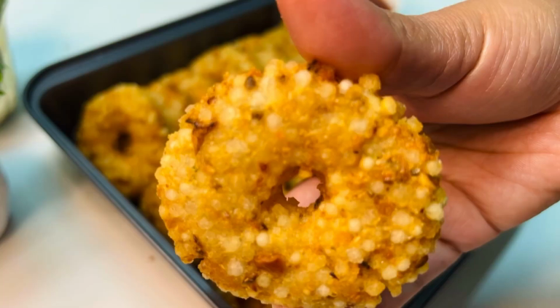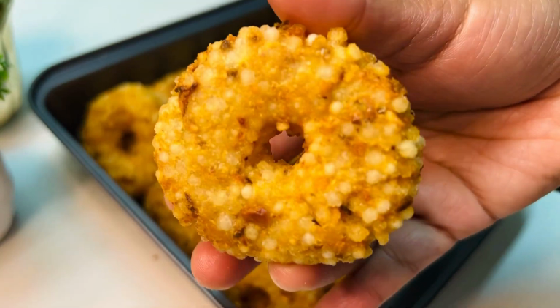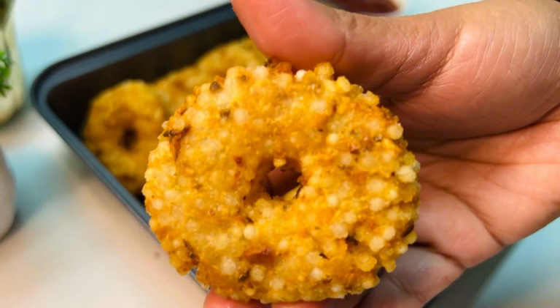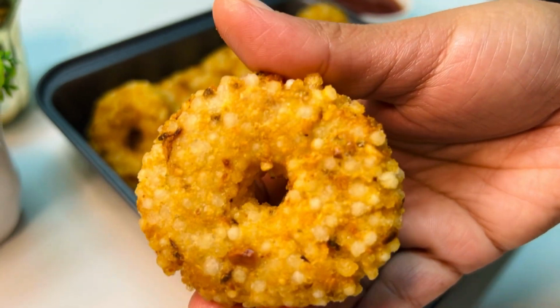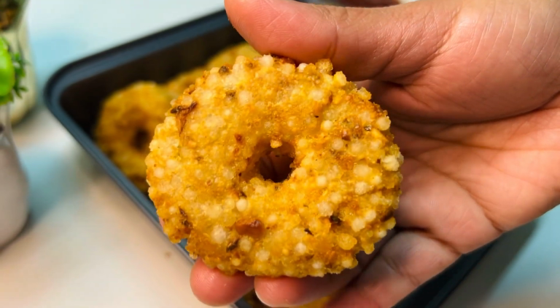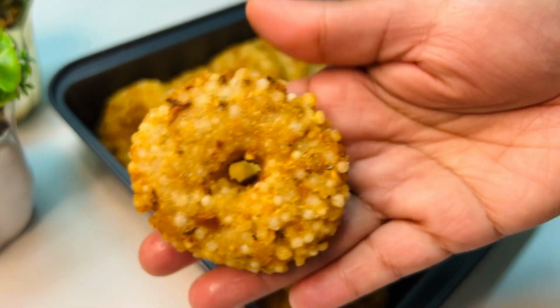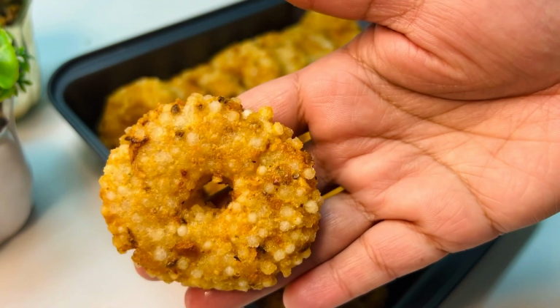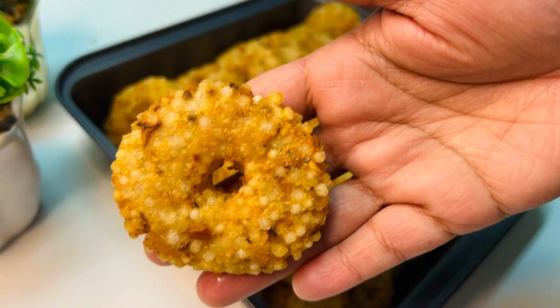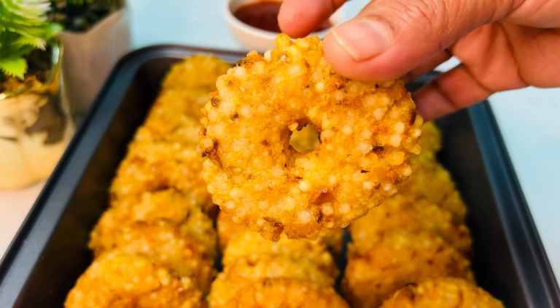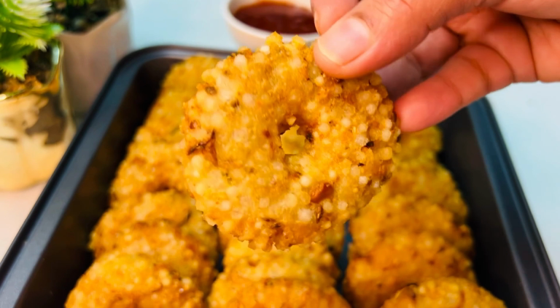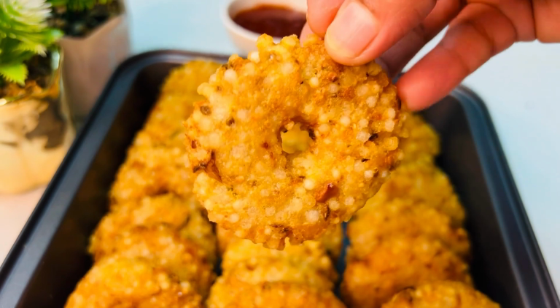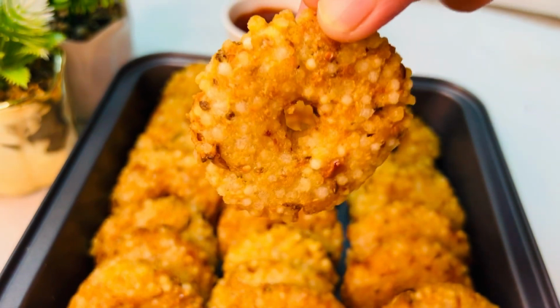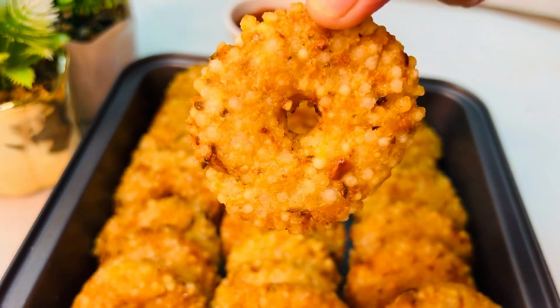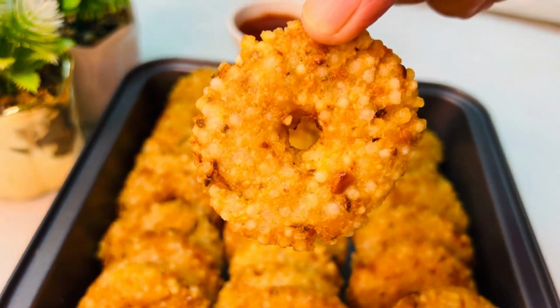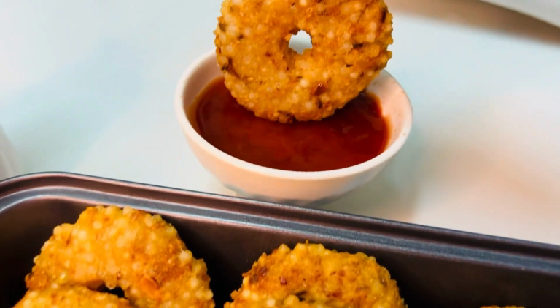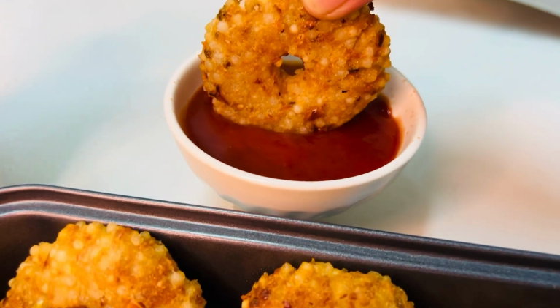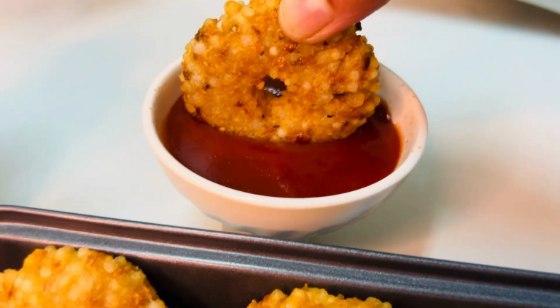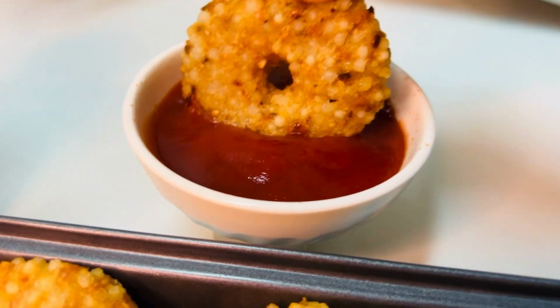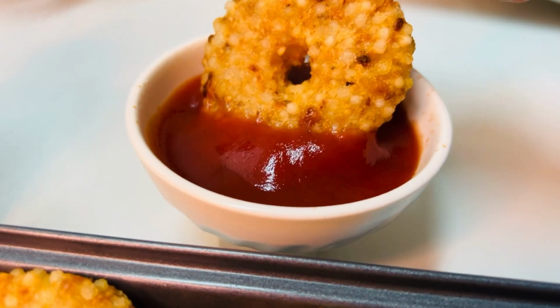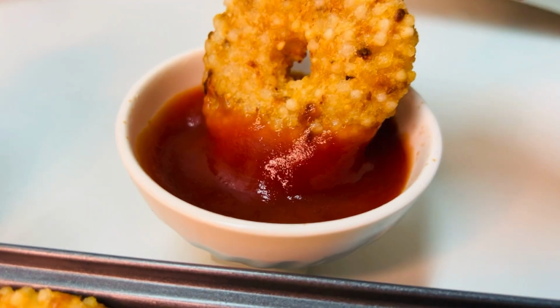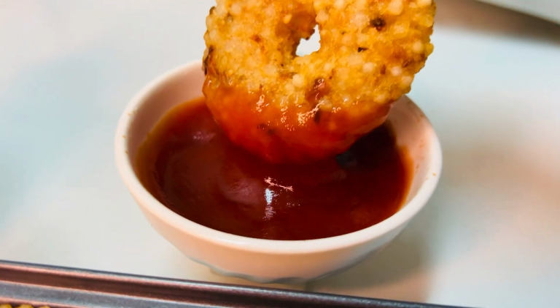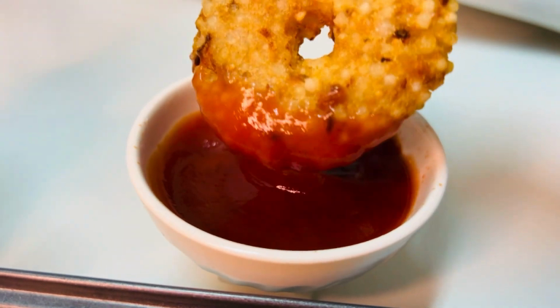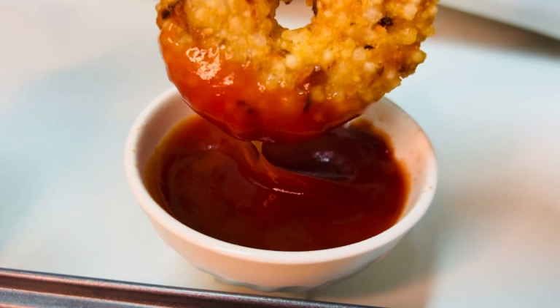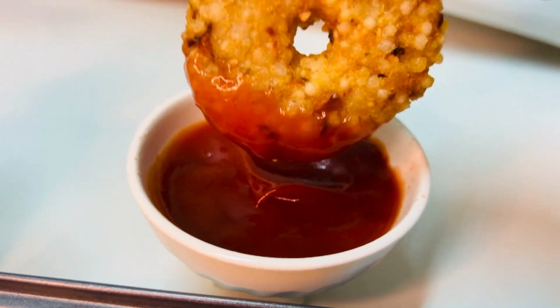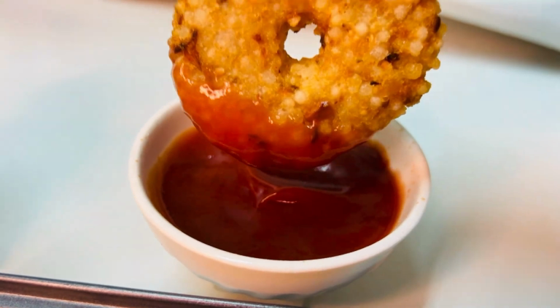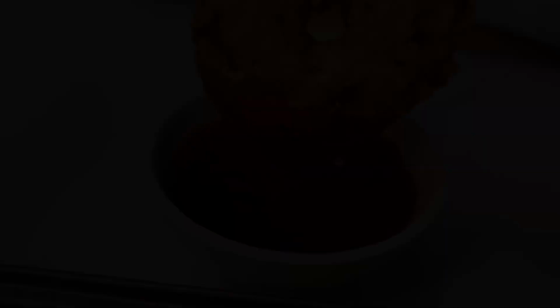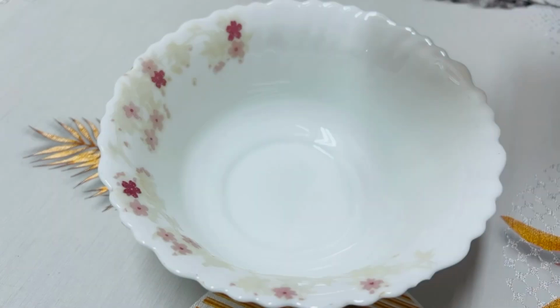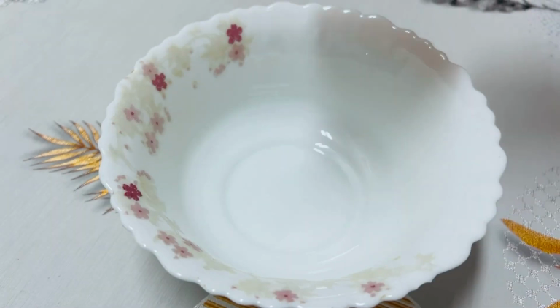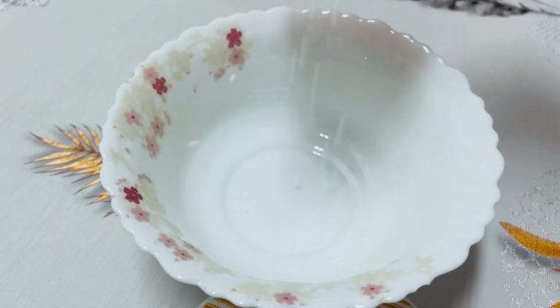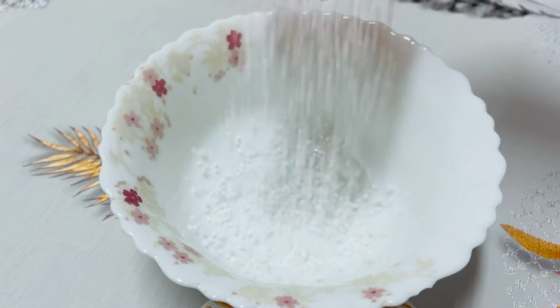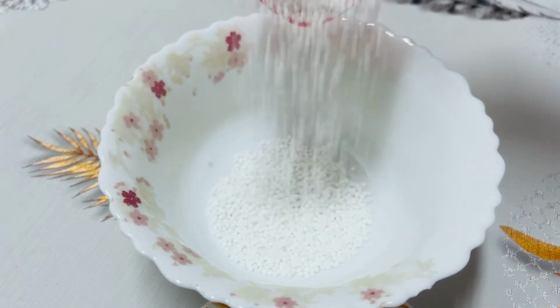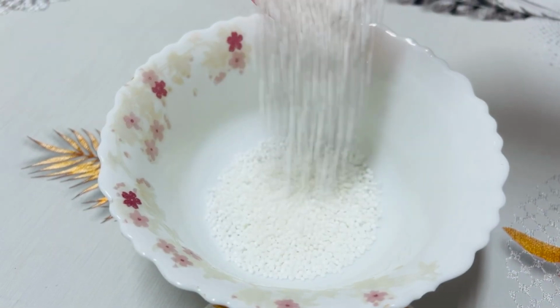It's a recipe that has a good recipe. It's a recipe like this.